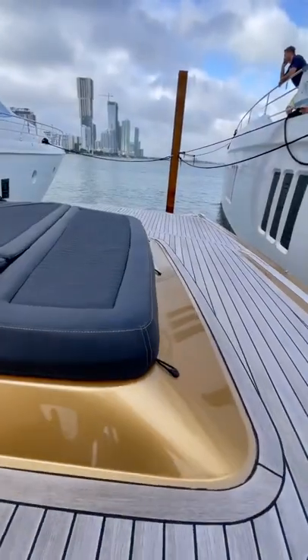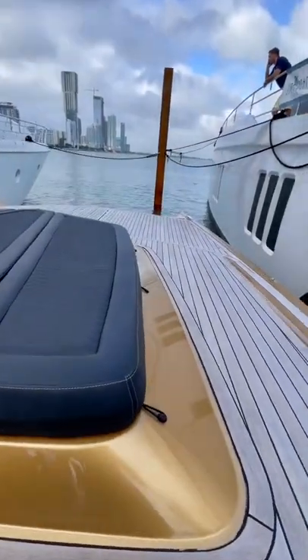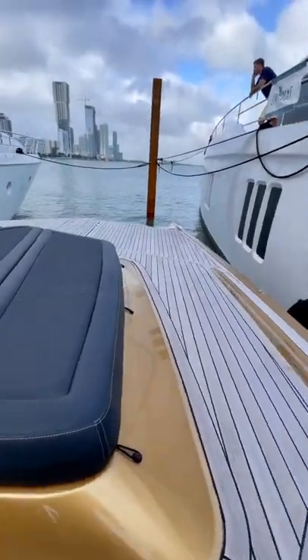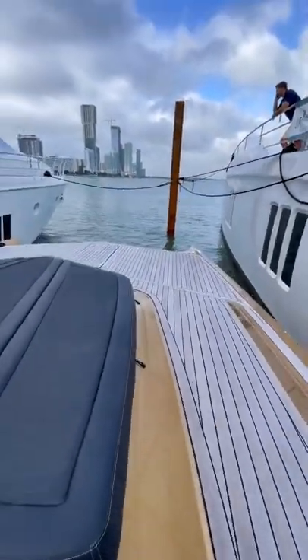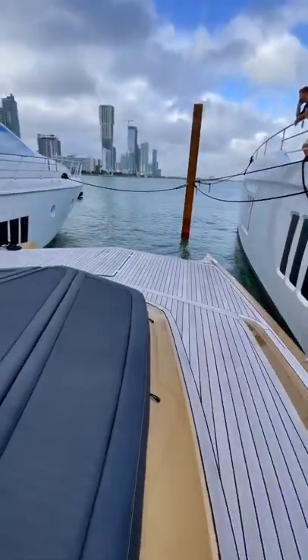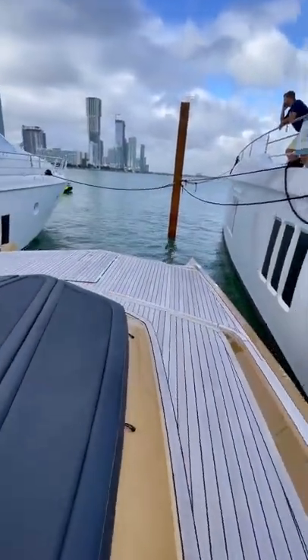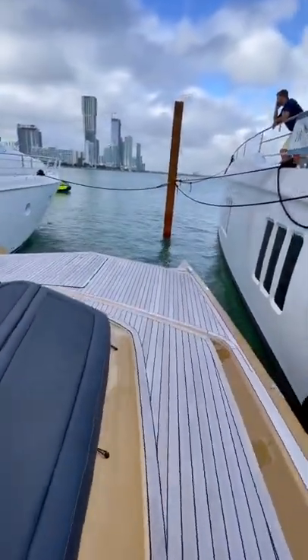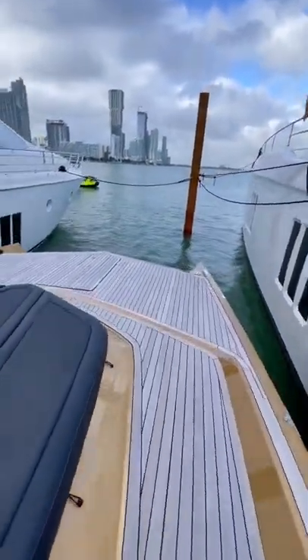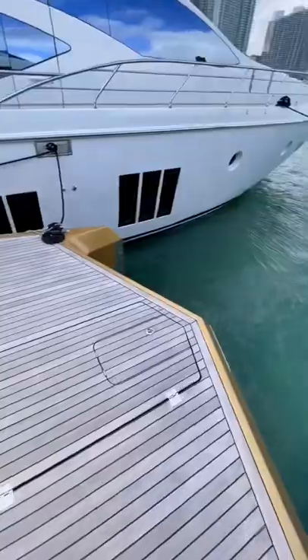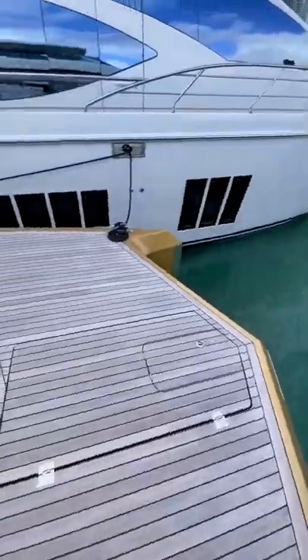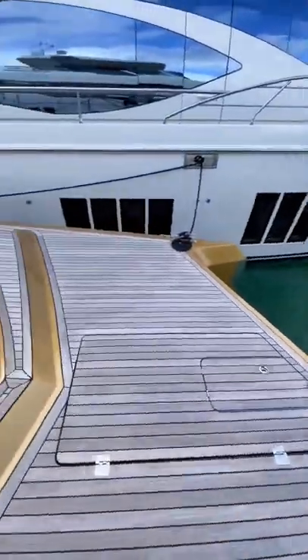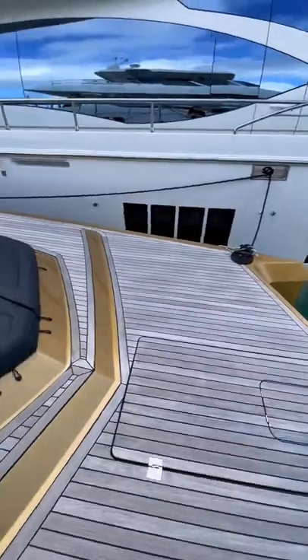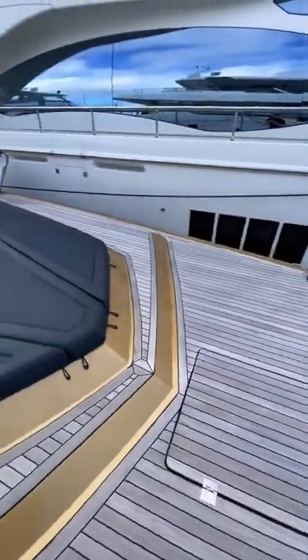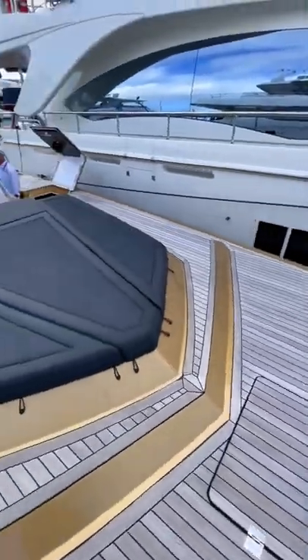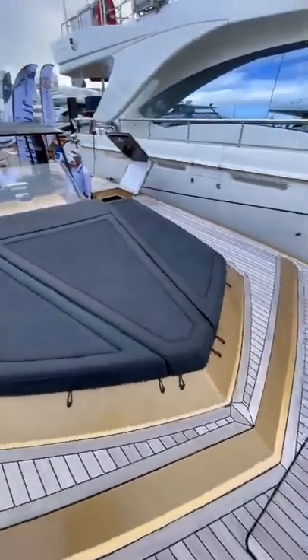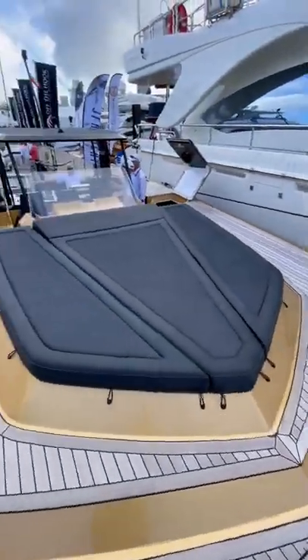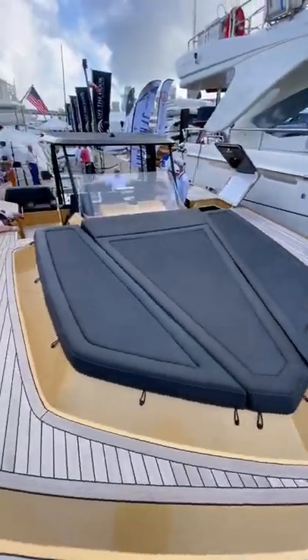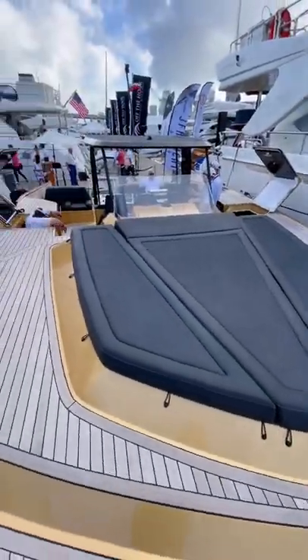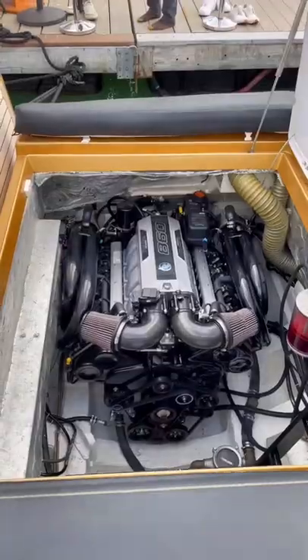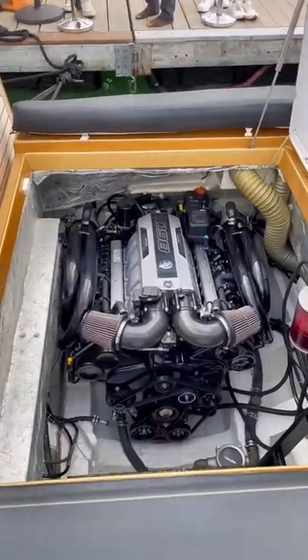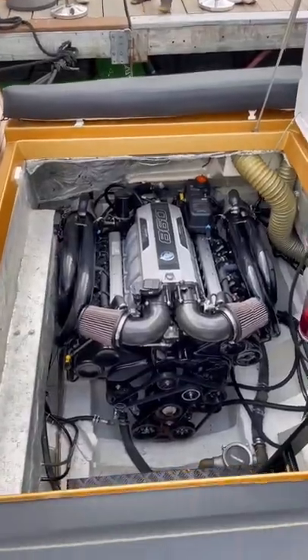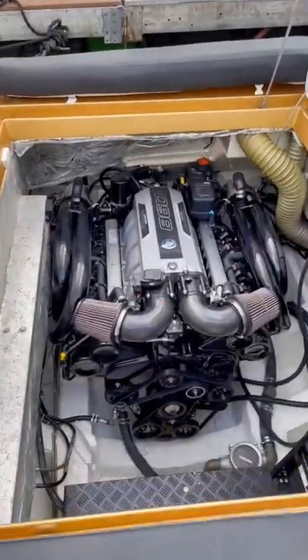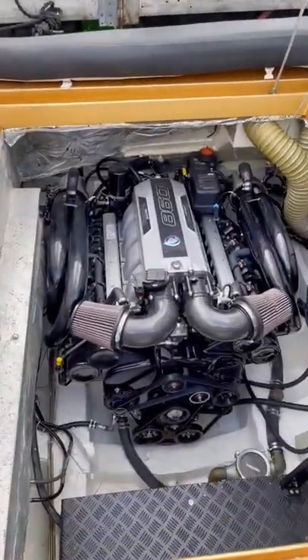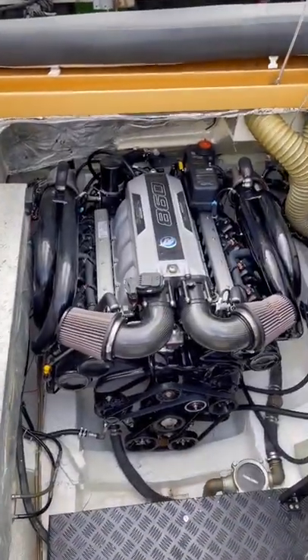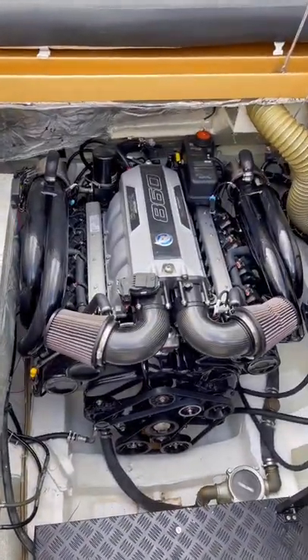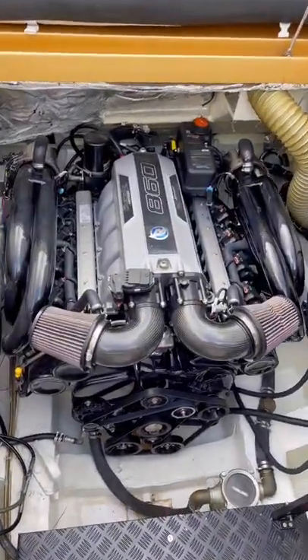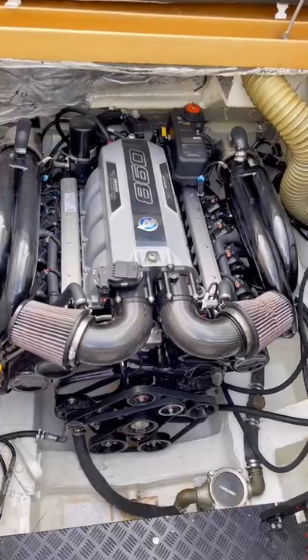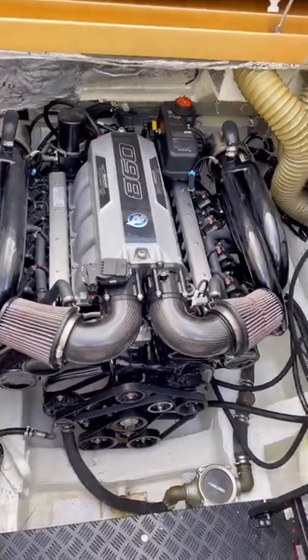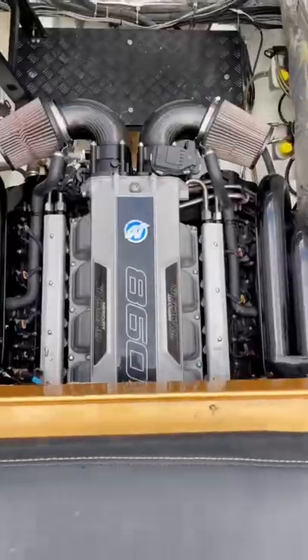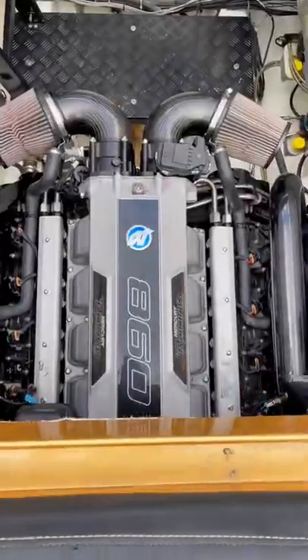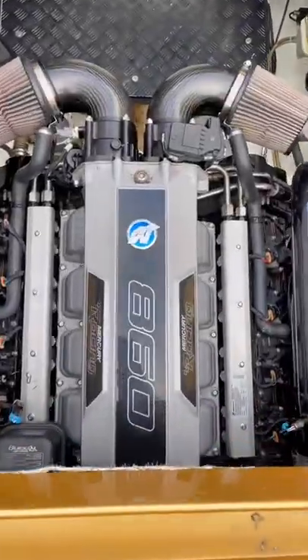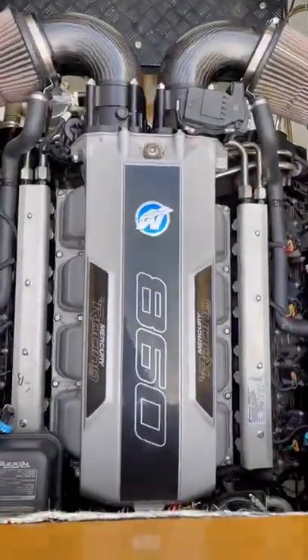On the forward deck, we have an incredibly spacious sun pad, and here are those monster 860 horsepower Mercury inboards. The broker was nice enough to give us a cold start, so here you go.